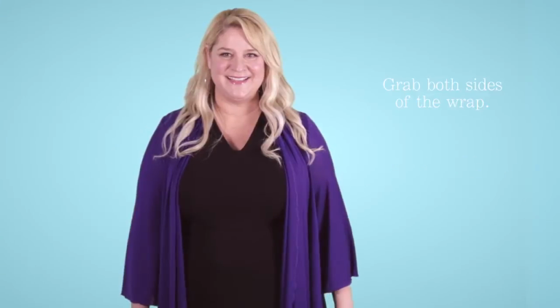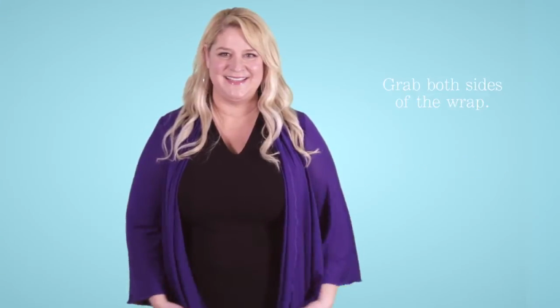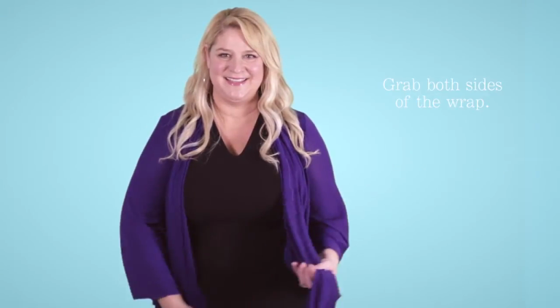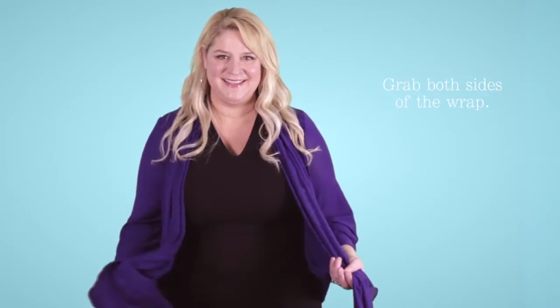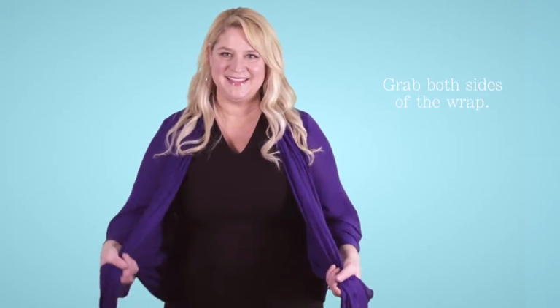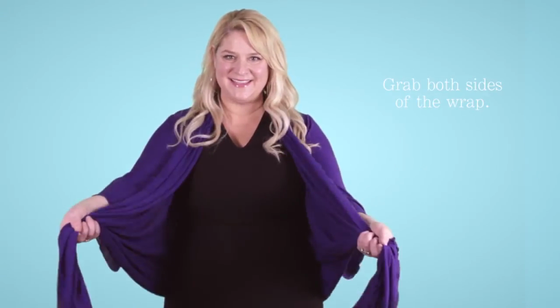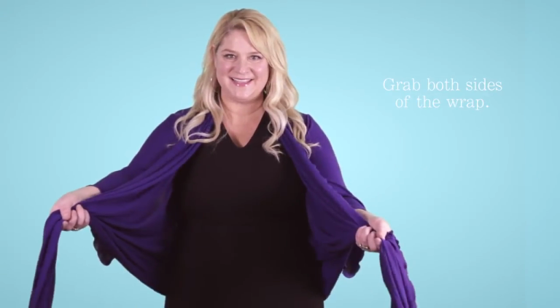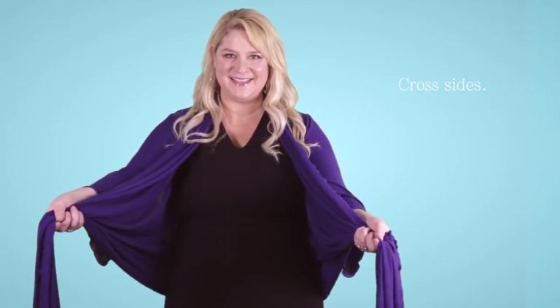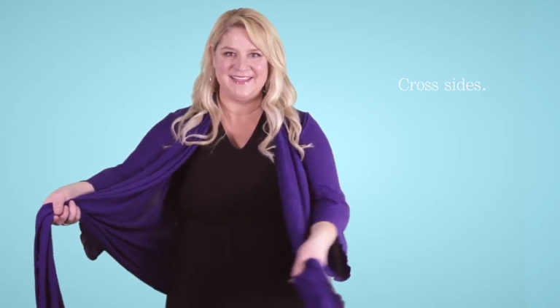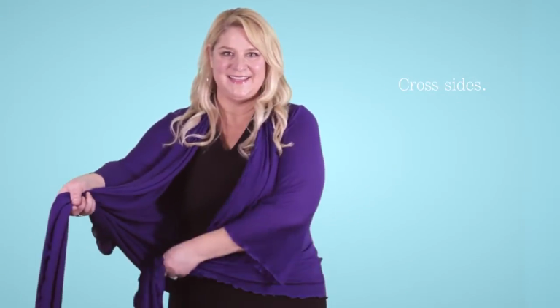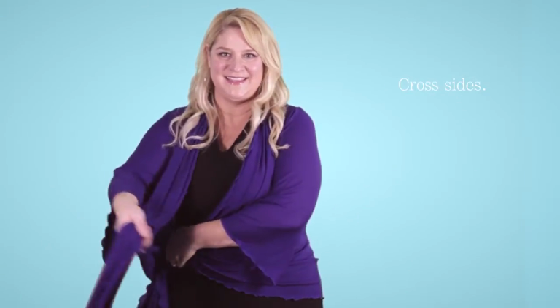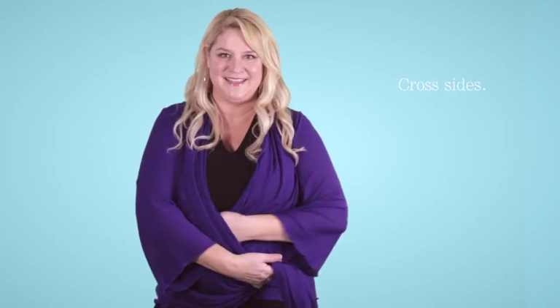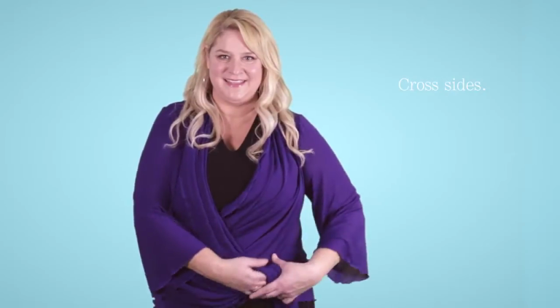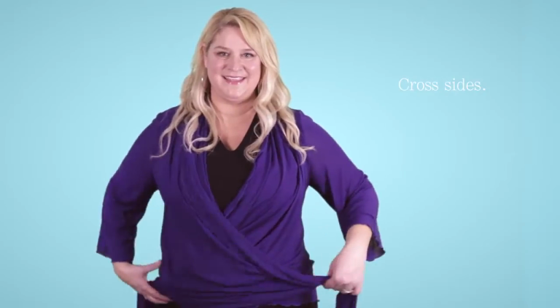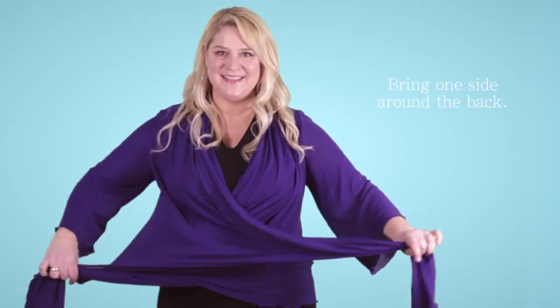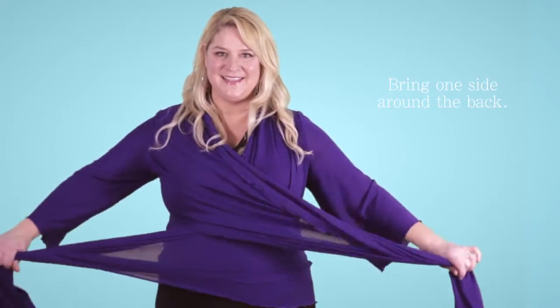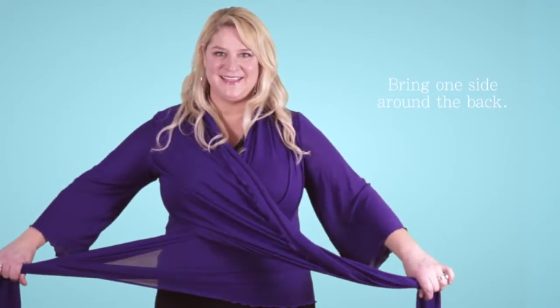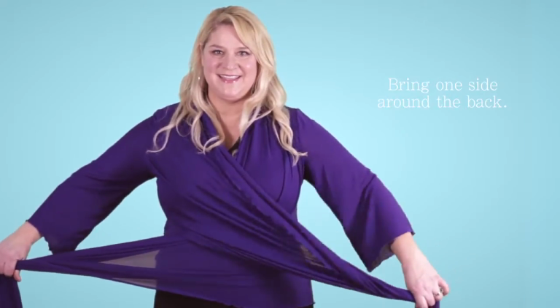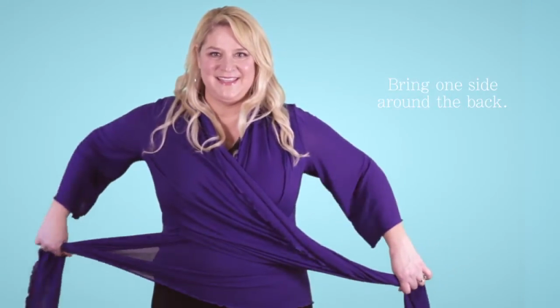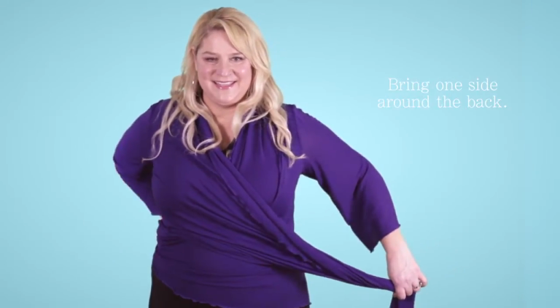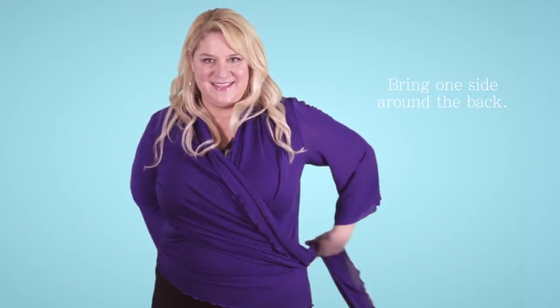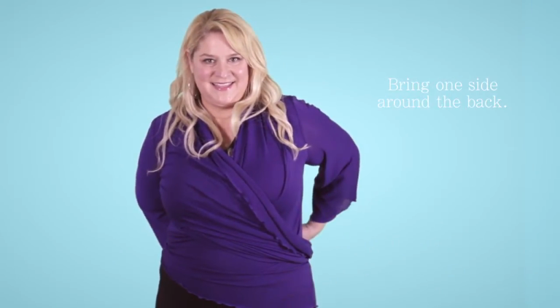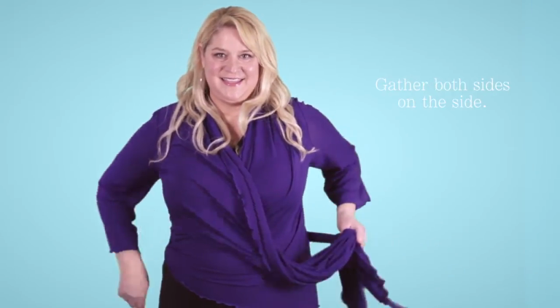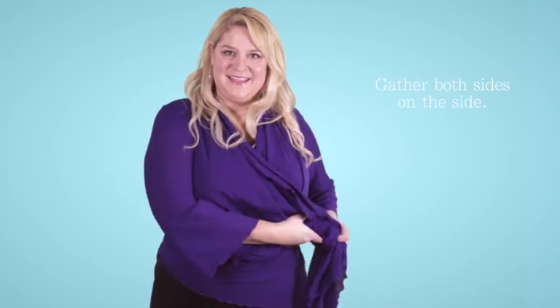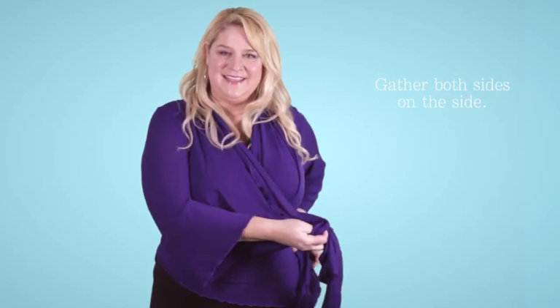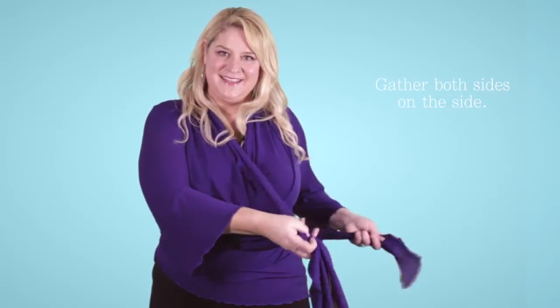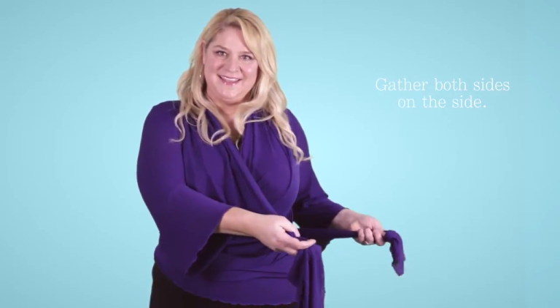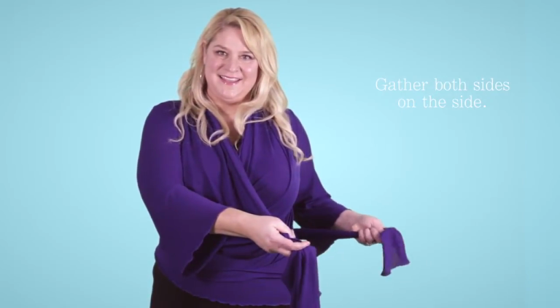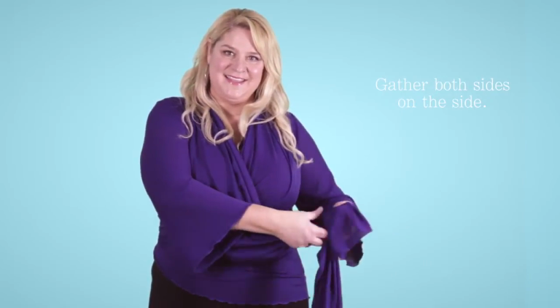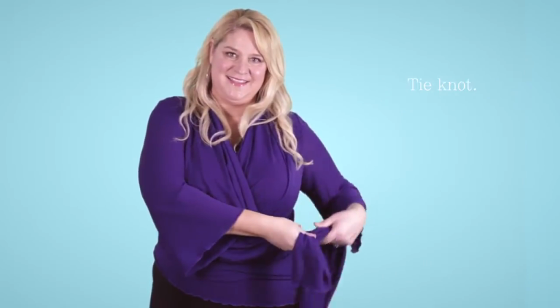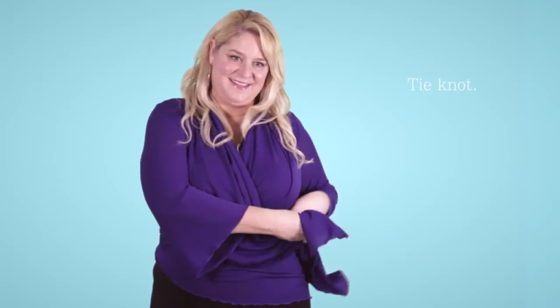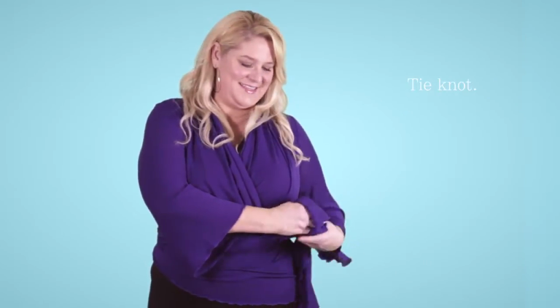Begin by grabbing both sides of the wrap, cross one over the other in front of your body, bring one side around the back, gather both on the side of your body, and make the first stage of a knot.